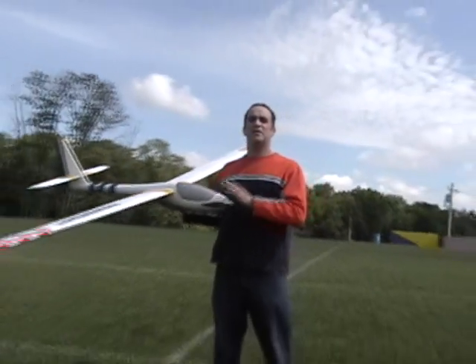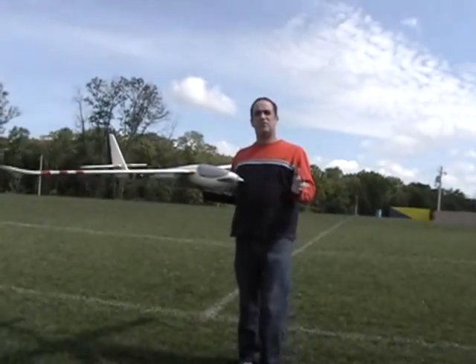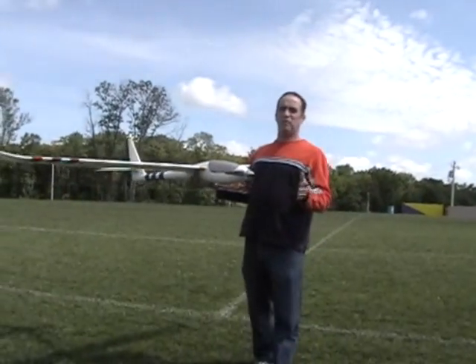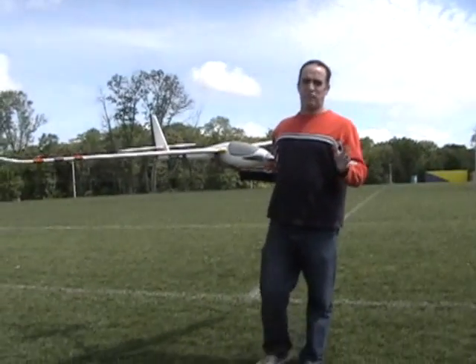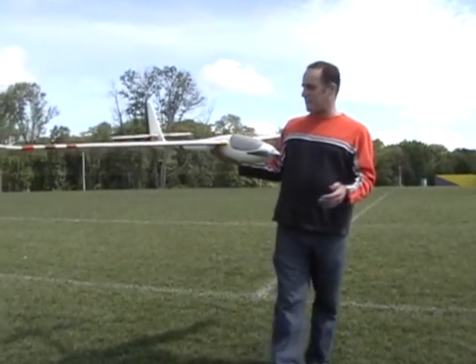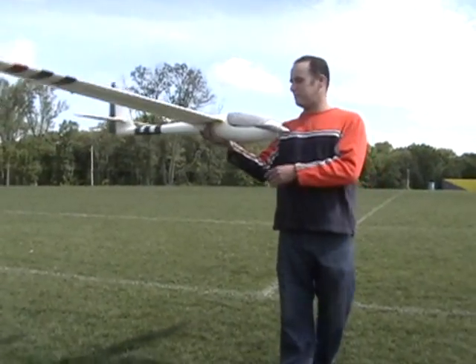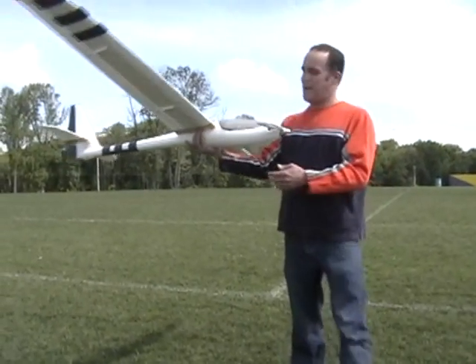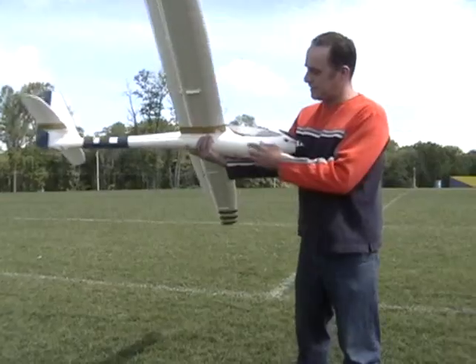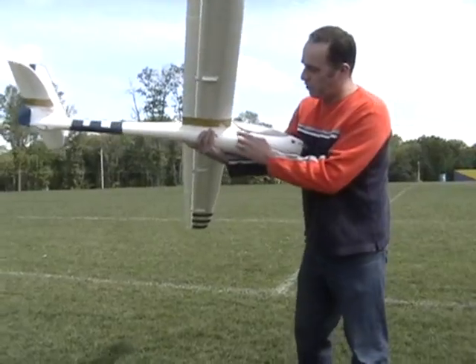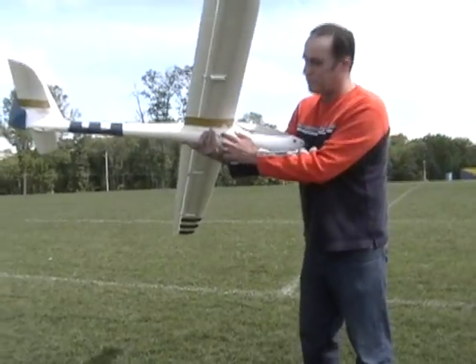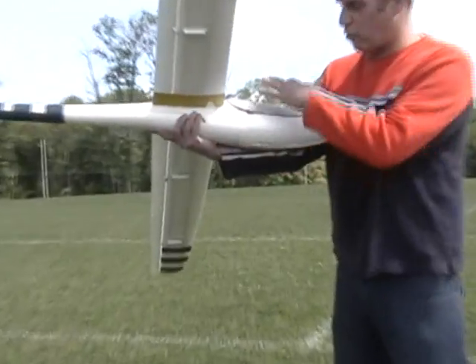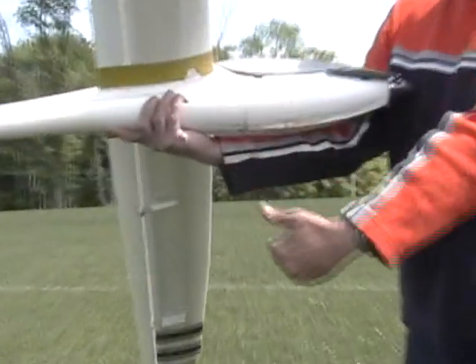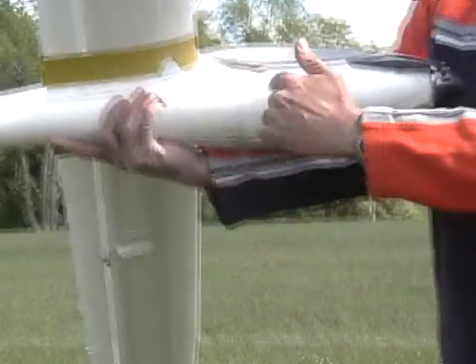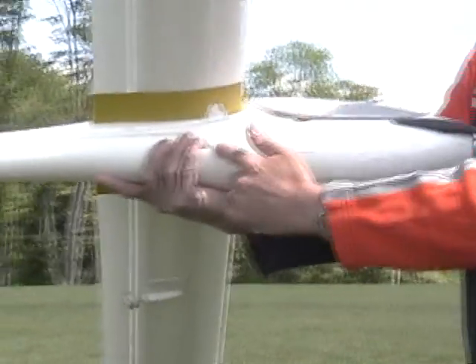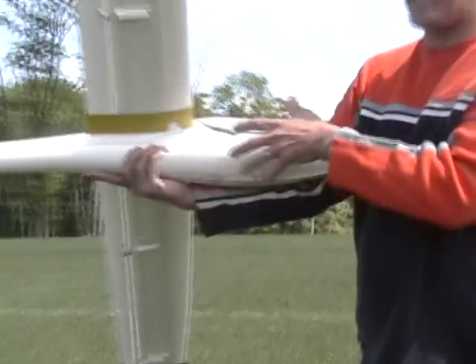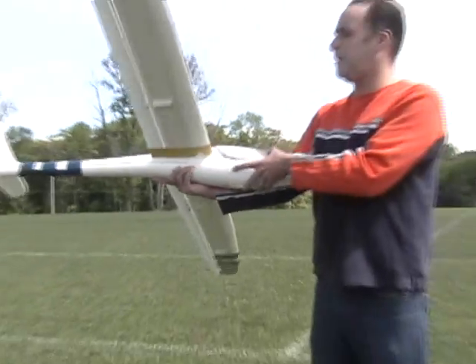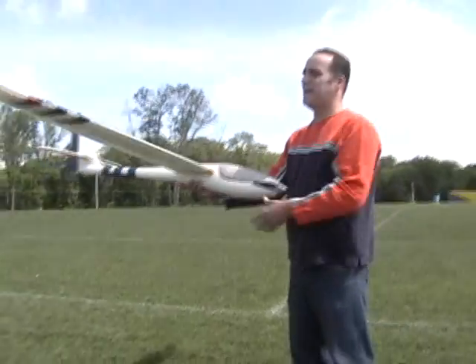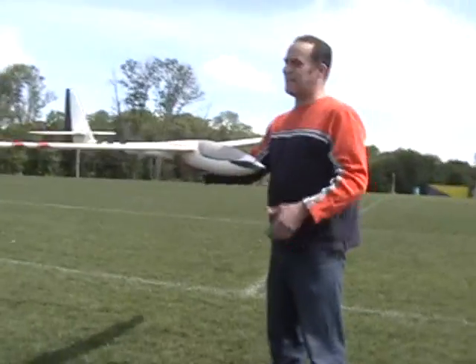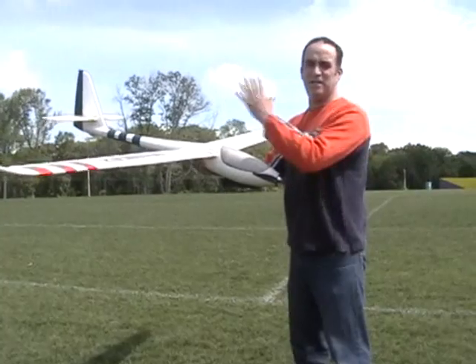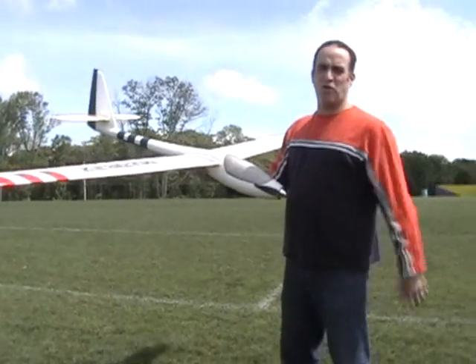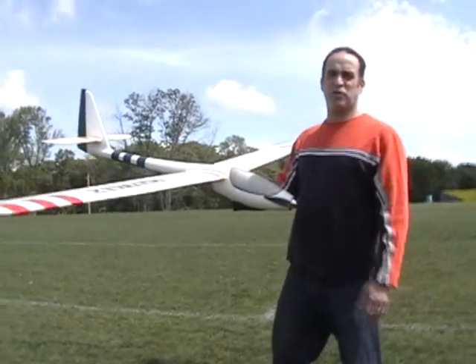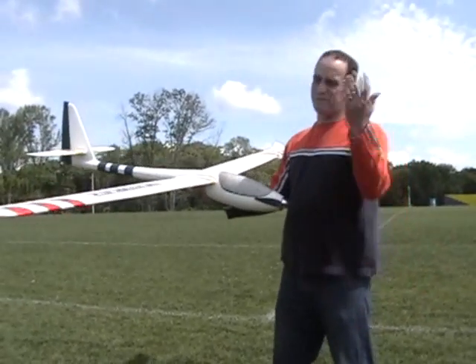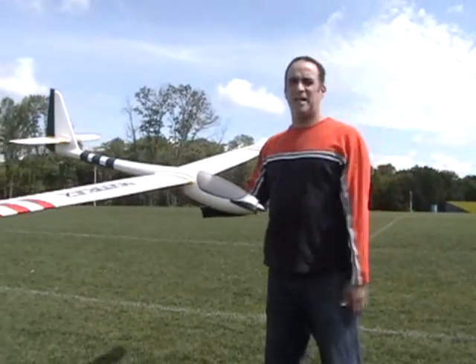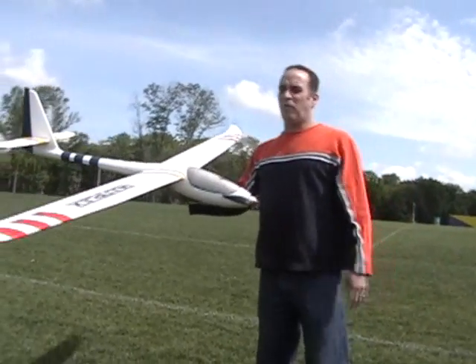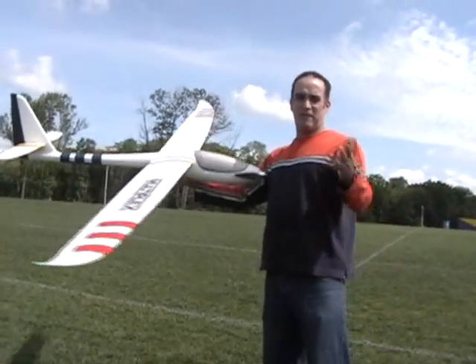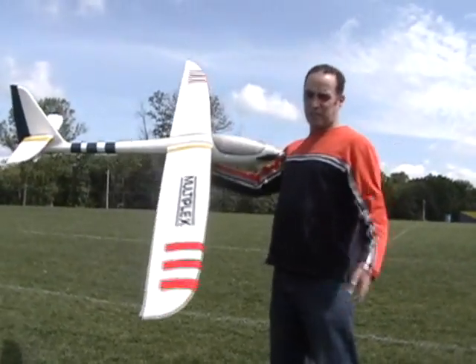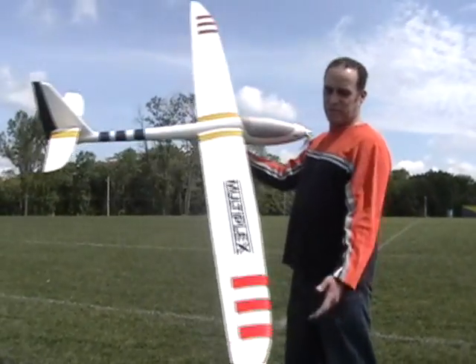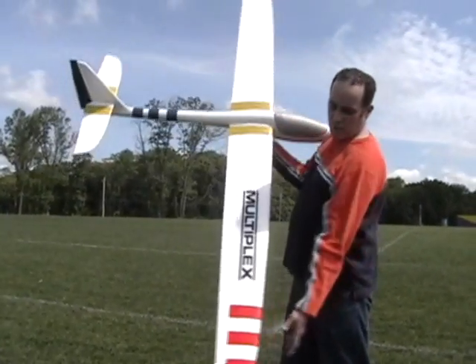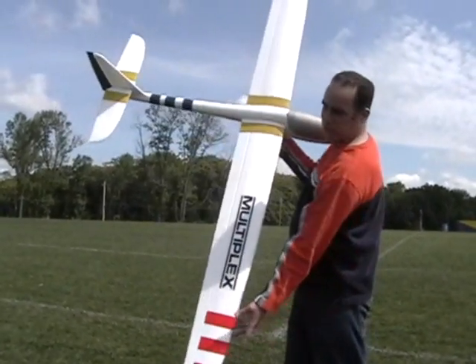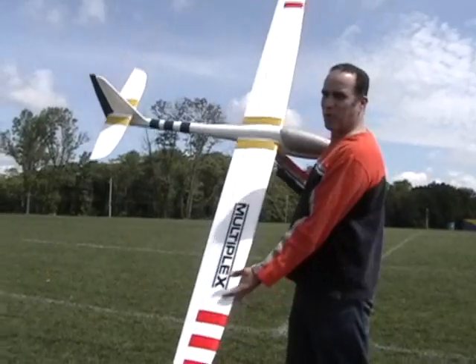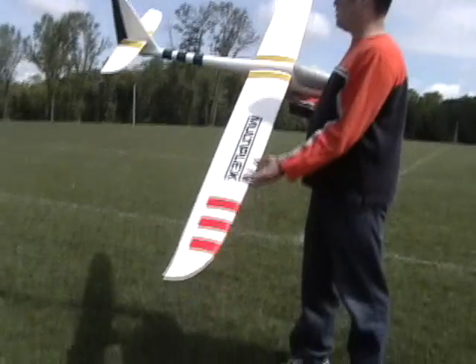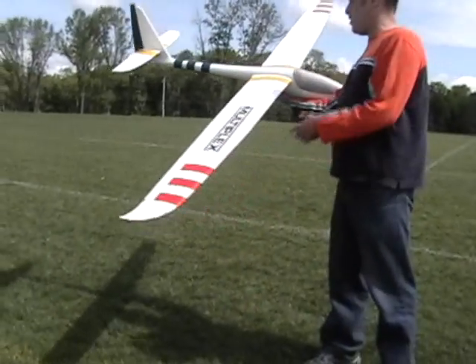The first two flights were disastrous. The first one — I broke the entire front section off and re-glued it. The second one, the servos were stripped — no flight. If you look at the previous video, I broke the tips off and re-glued them back on.